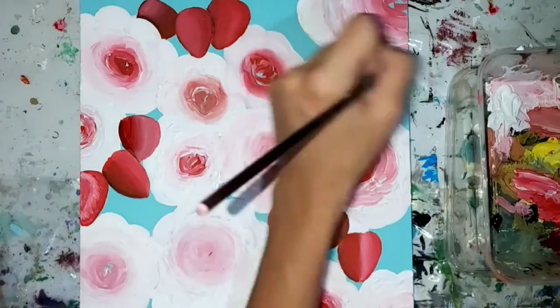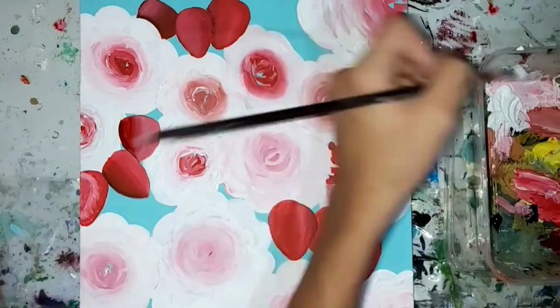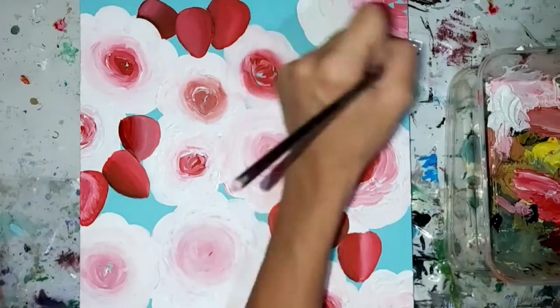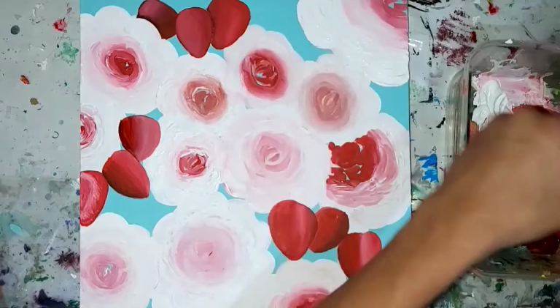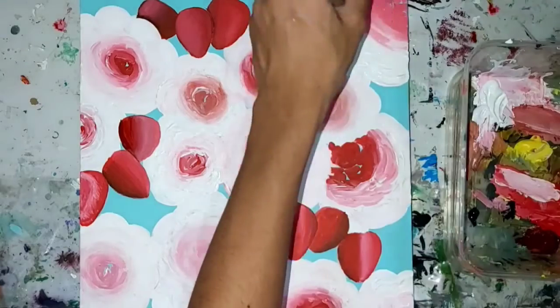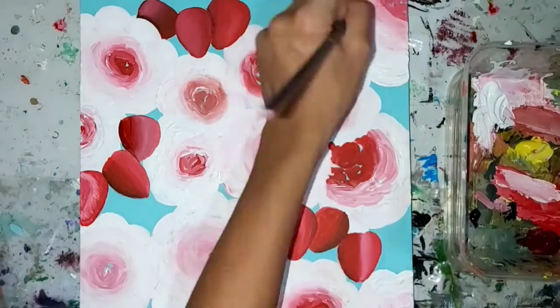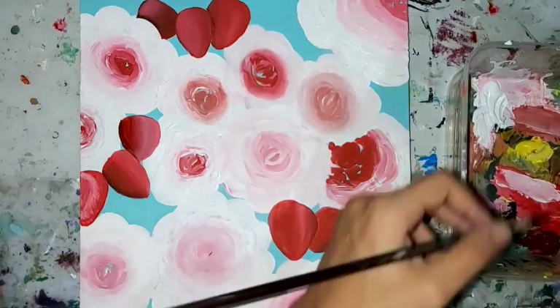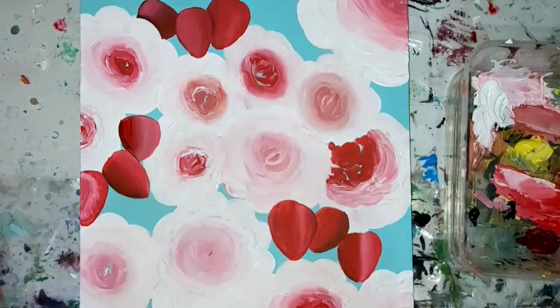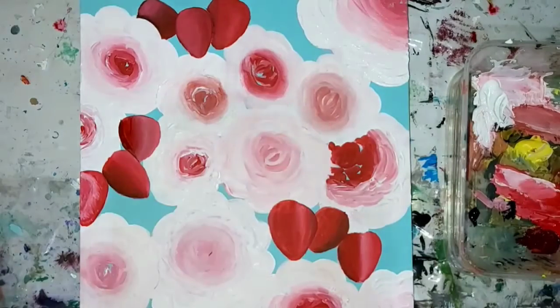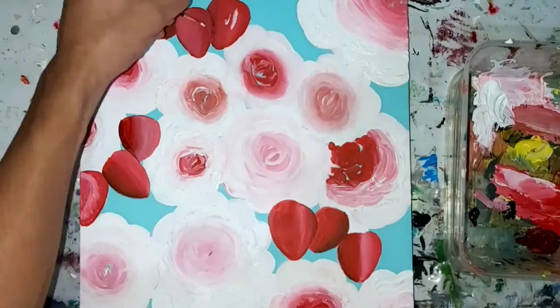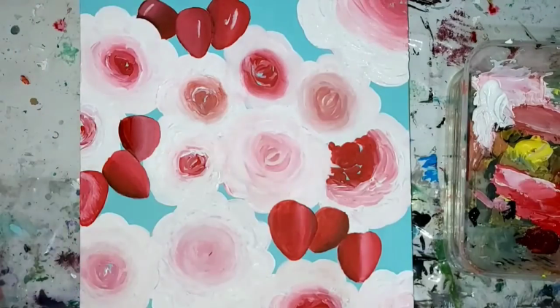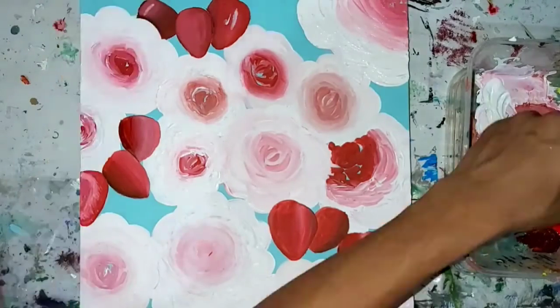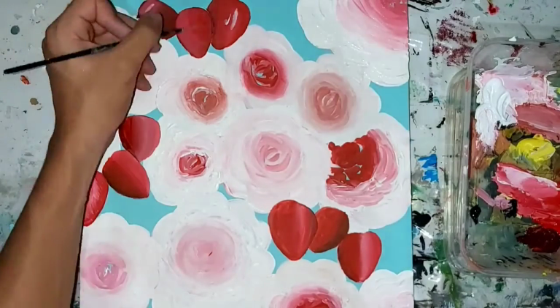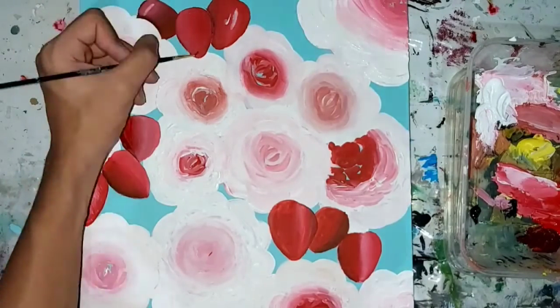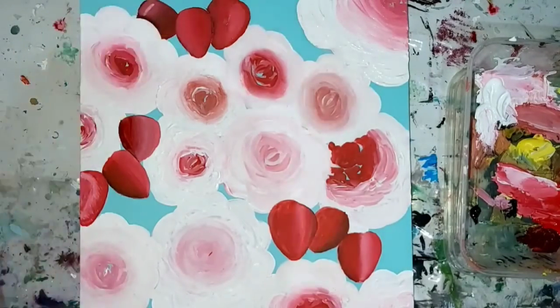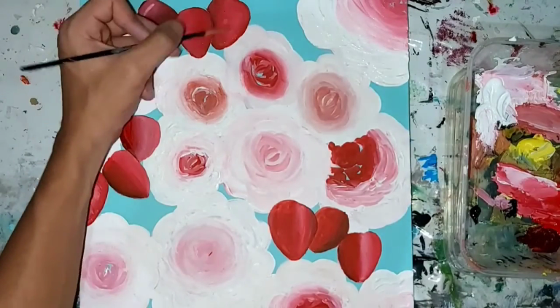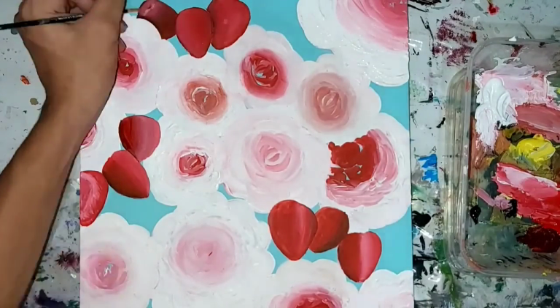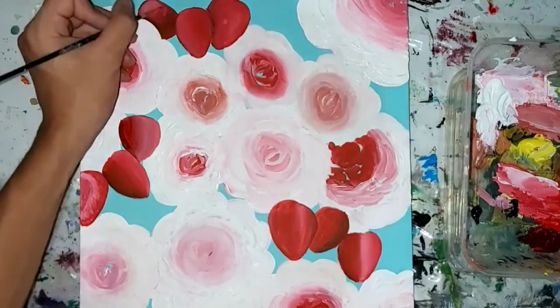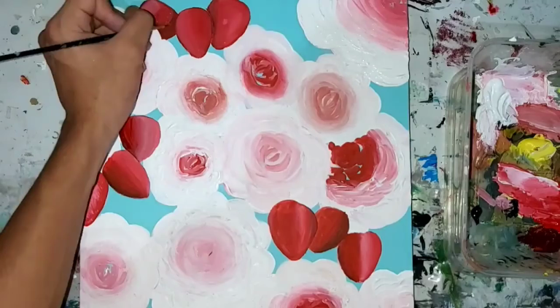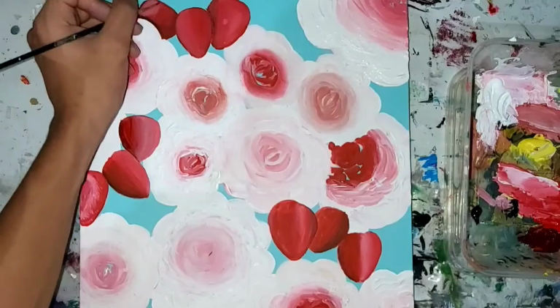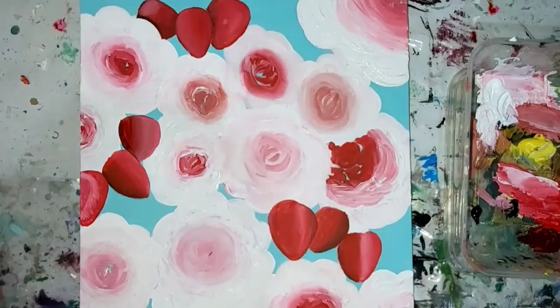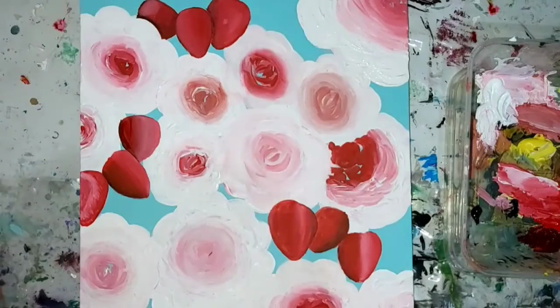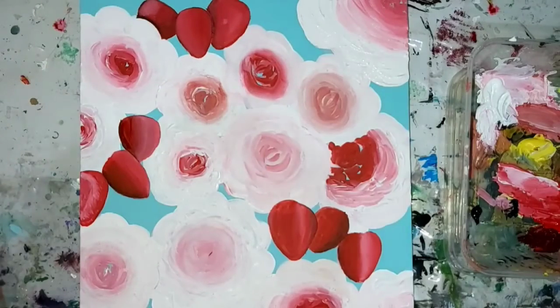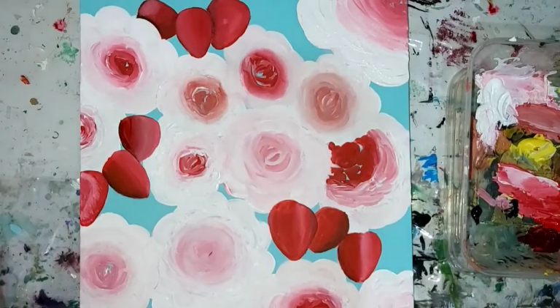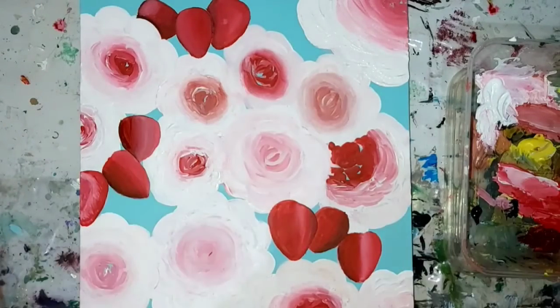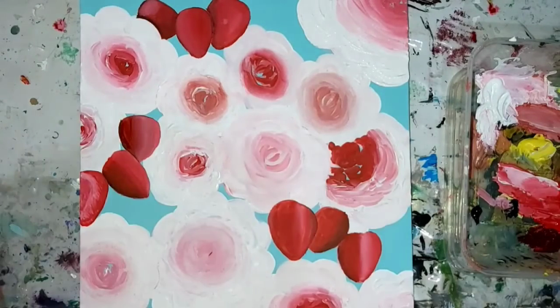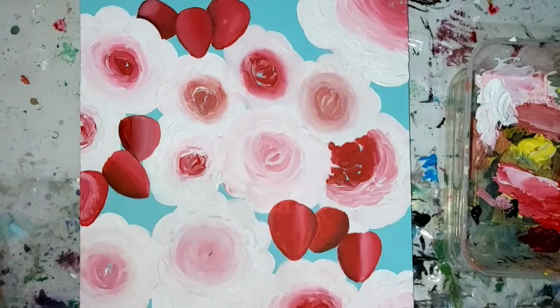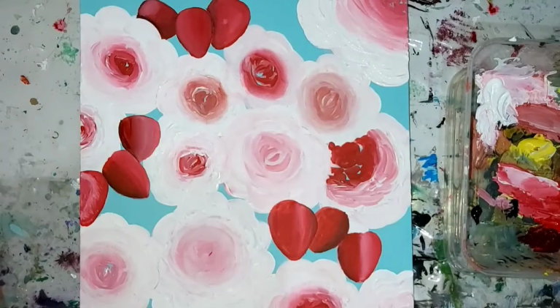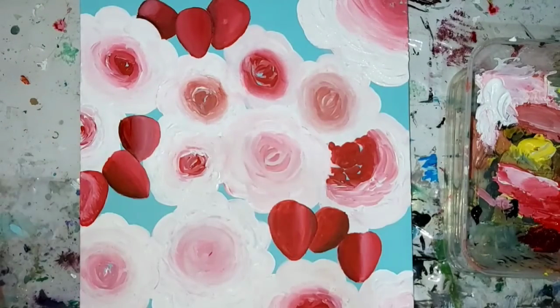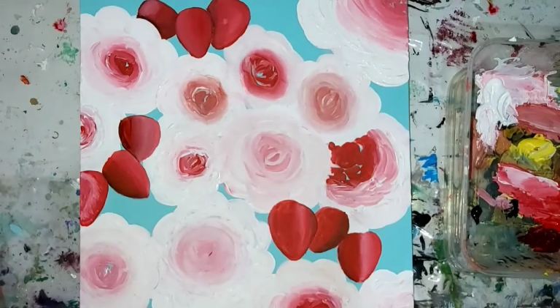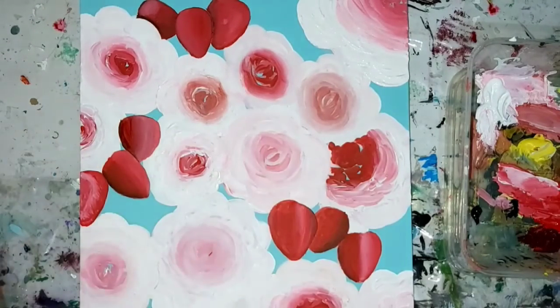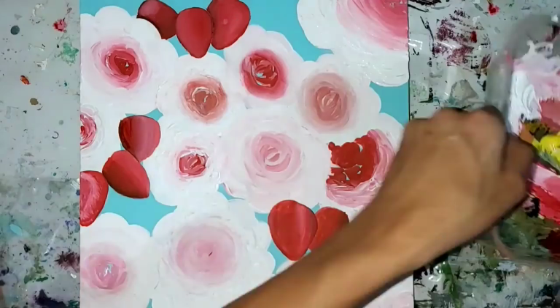I waited for some of my strawberries to dry so I could go over them and add some more light reflections and shadows to make them look more realistic.